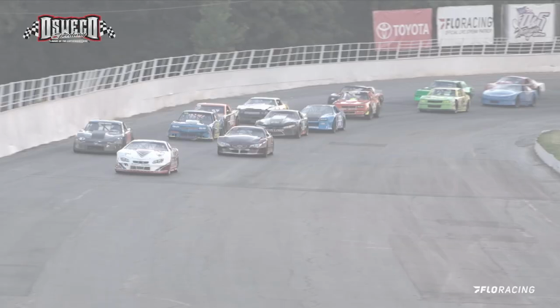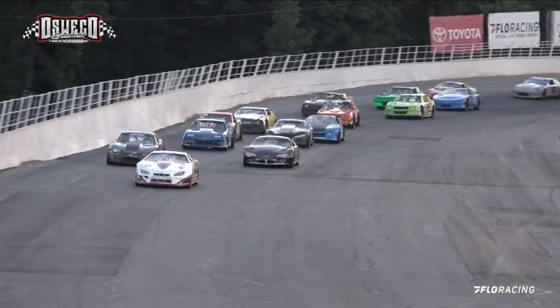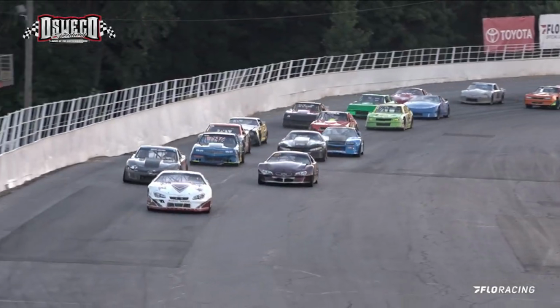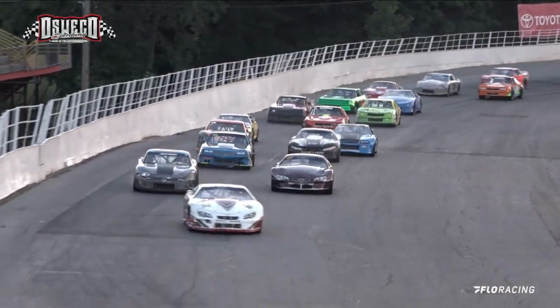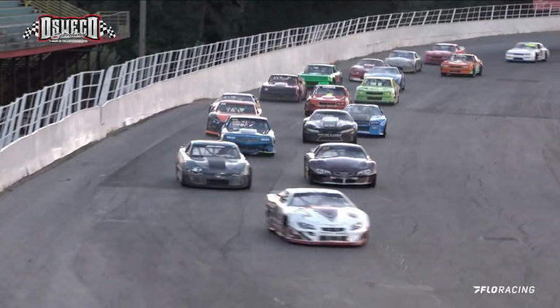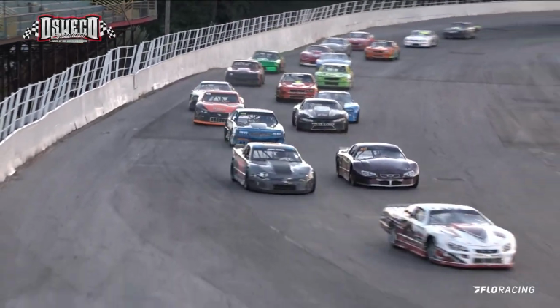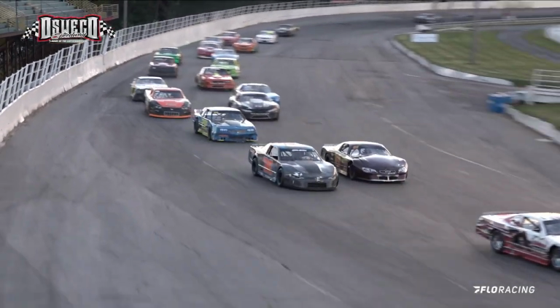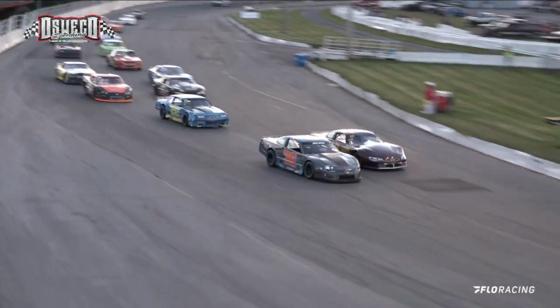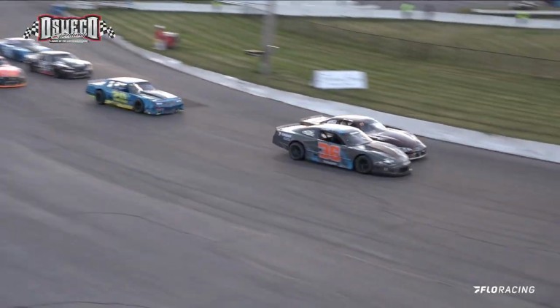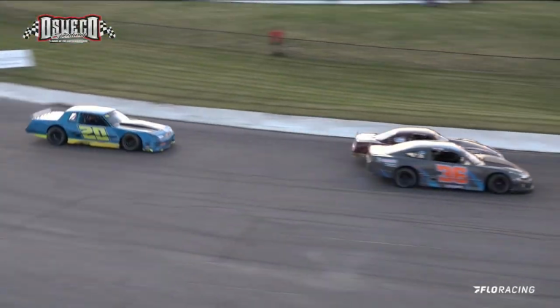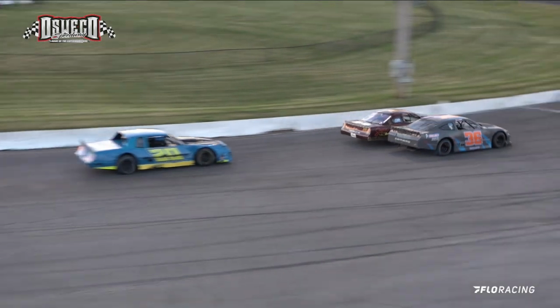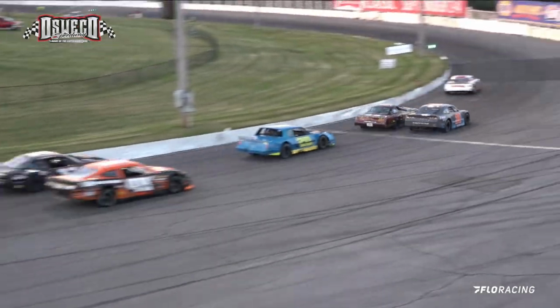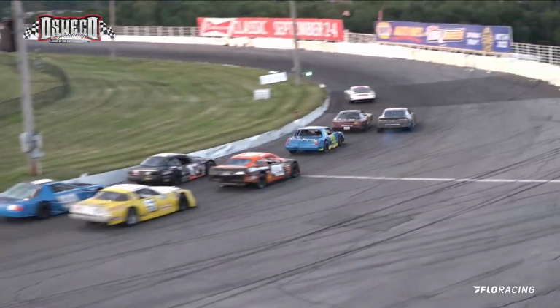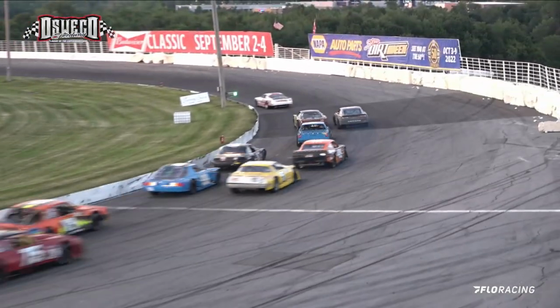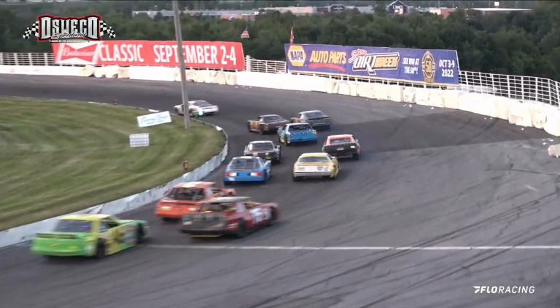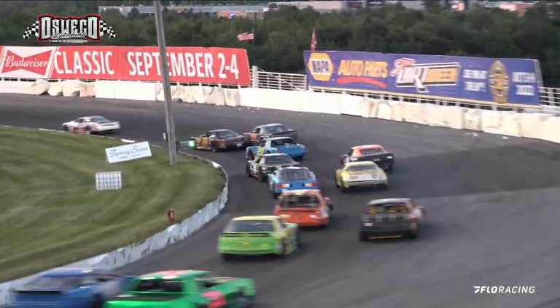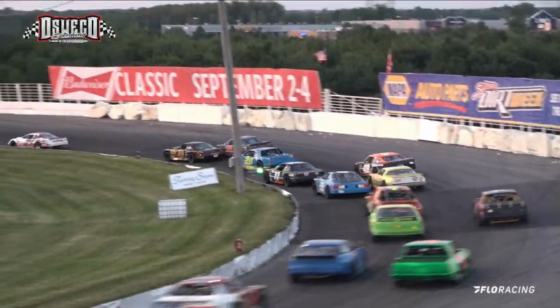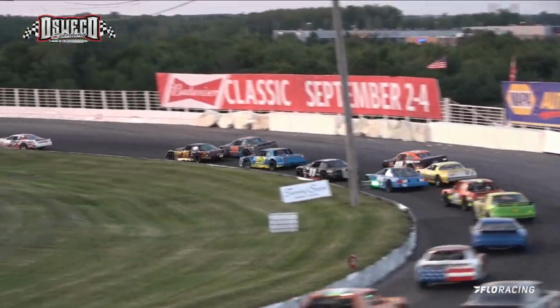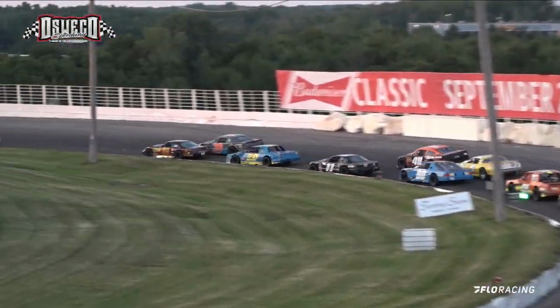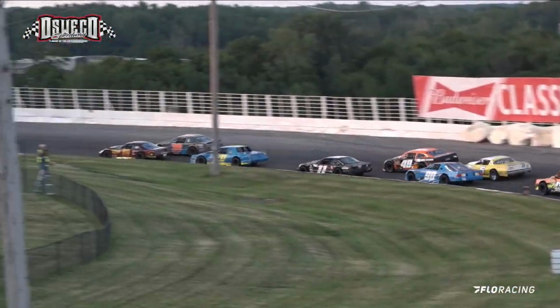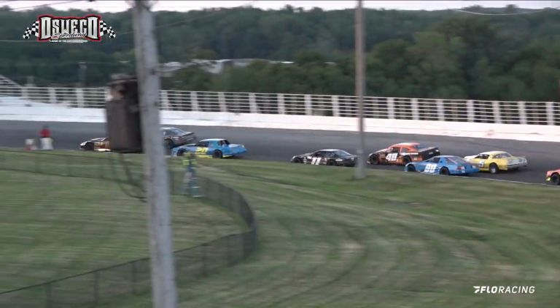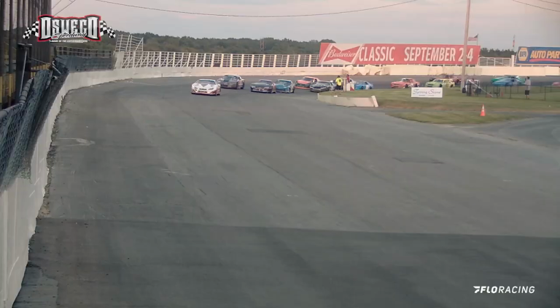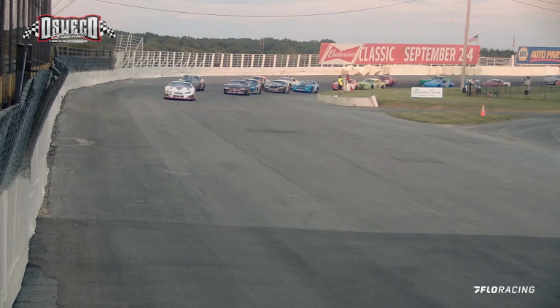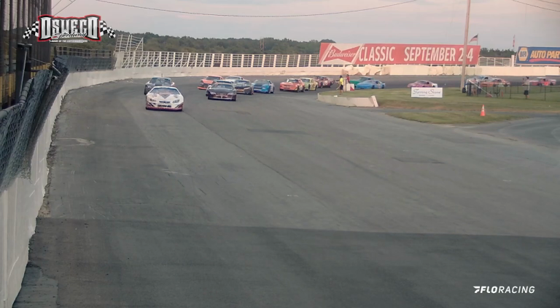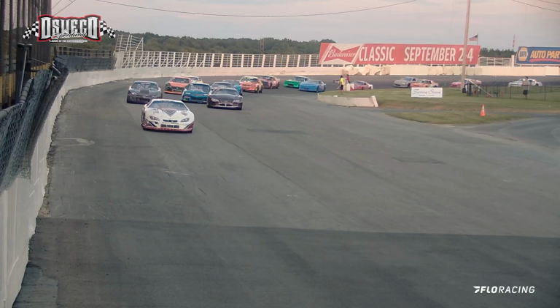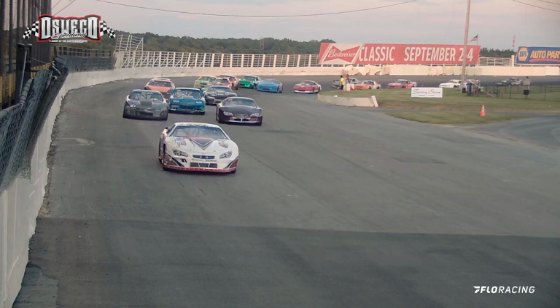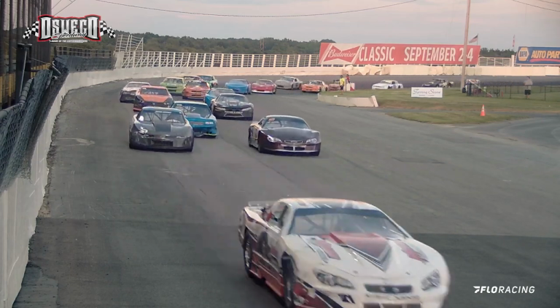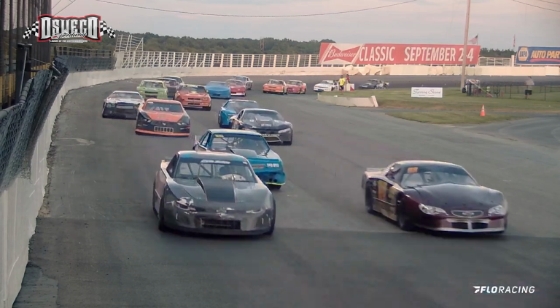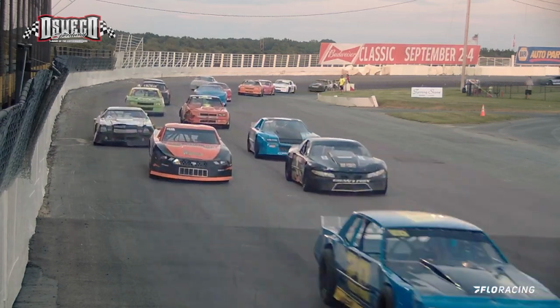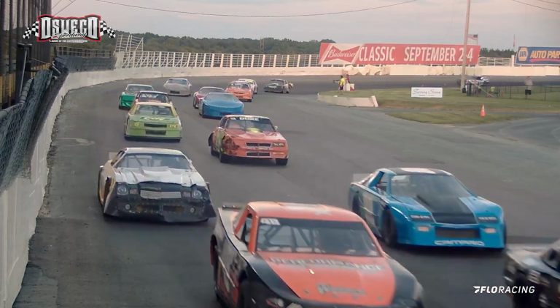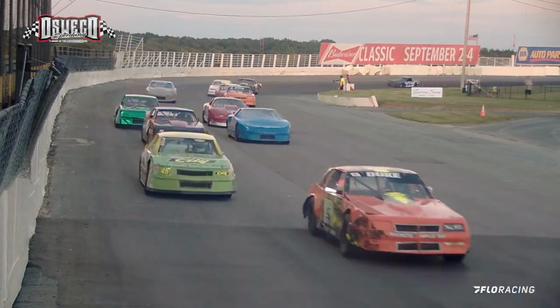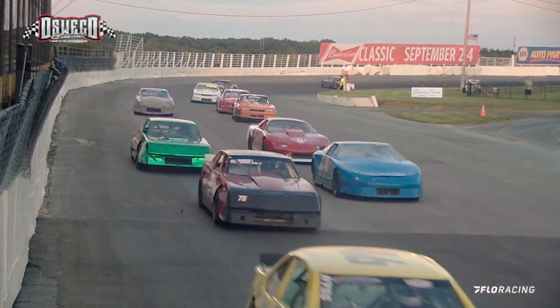Check this out — Josh Hunter in the 09, trying to put the hammer down to the inside and complete the pass, moving around Brian Halland's 36 ride. They bring it on down in turn number 4.